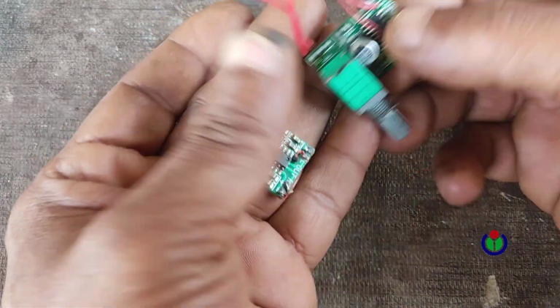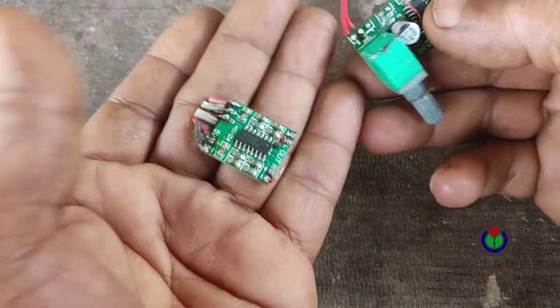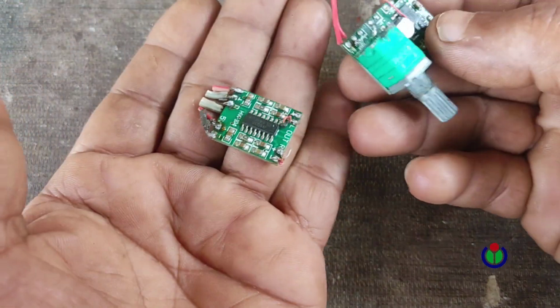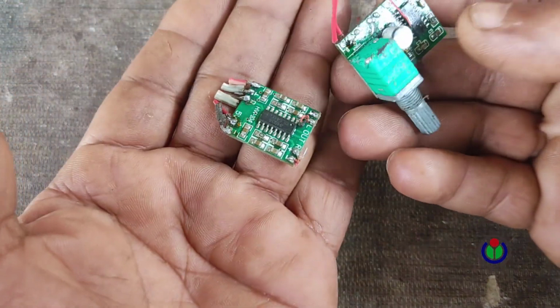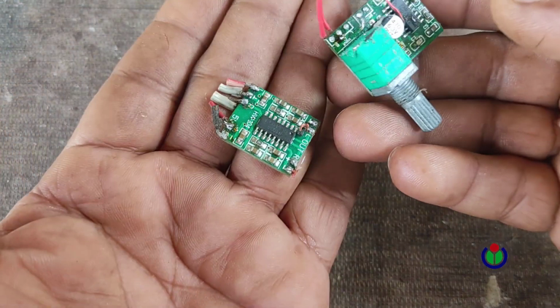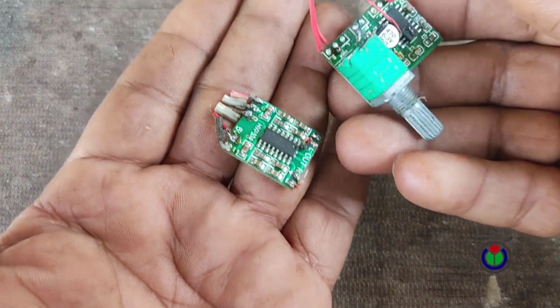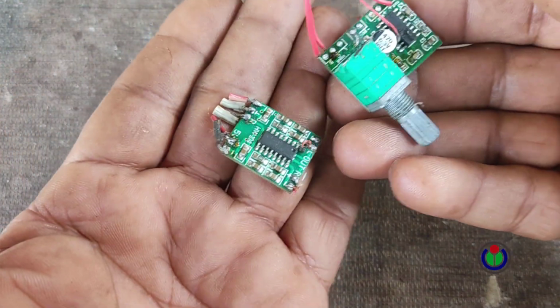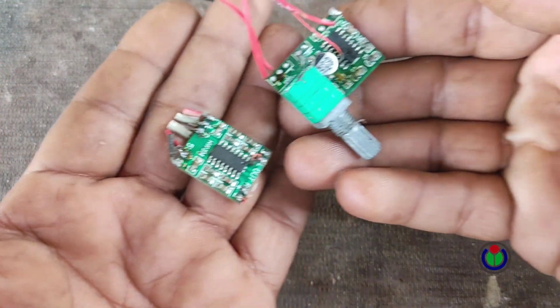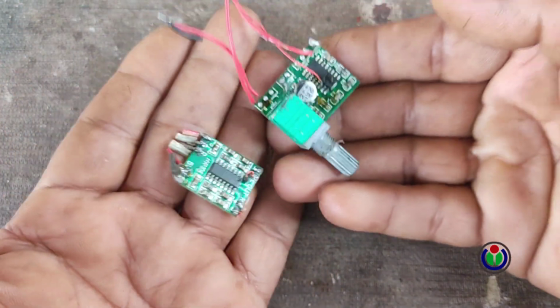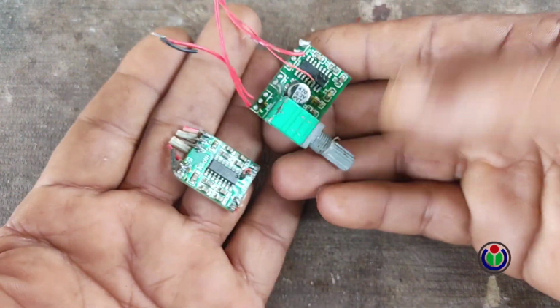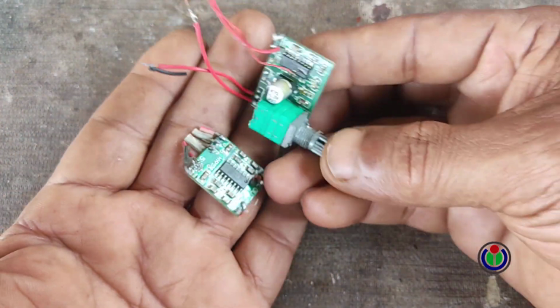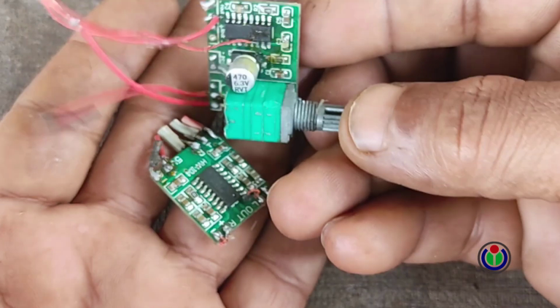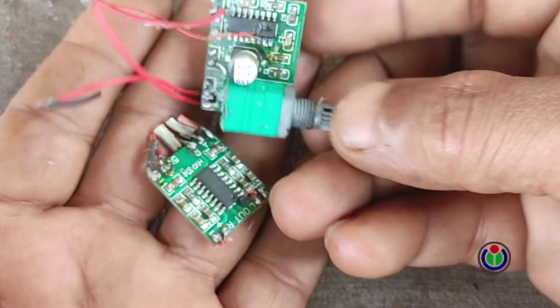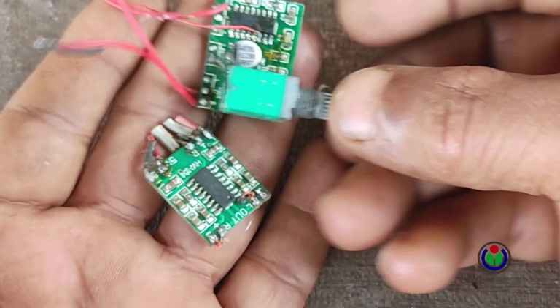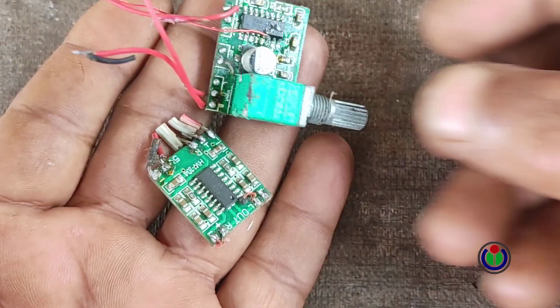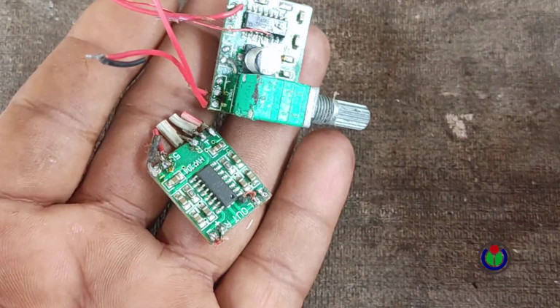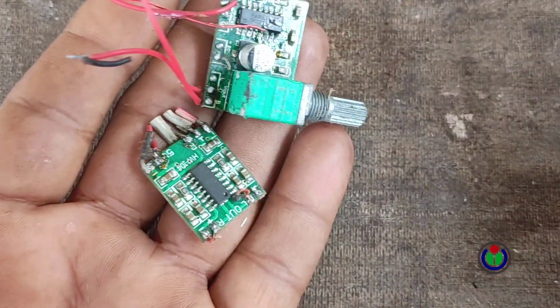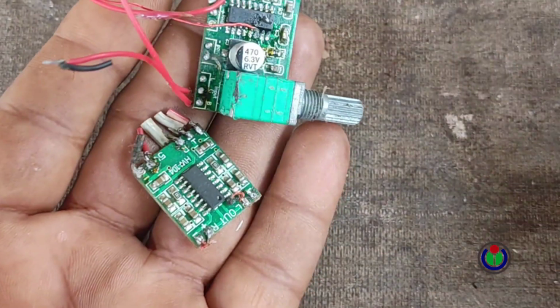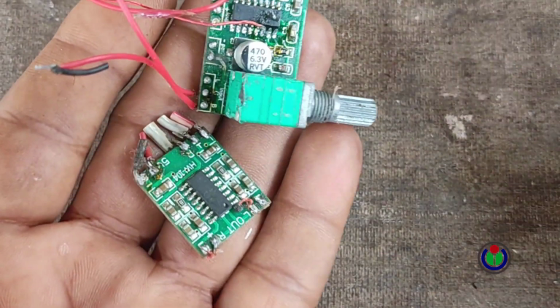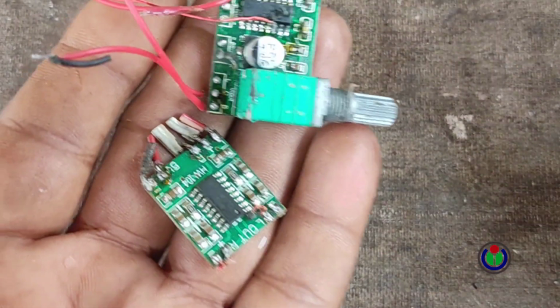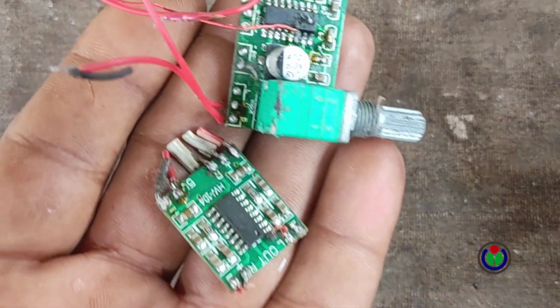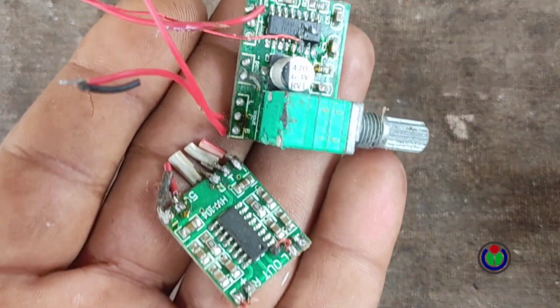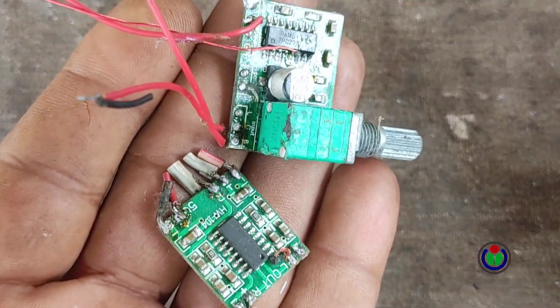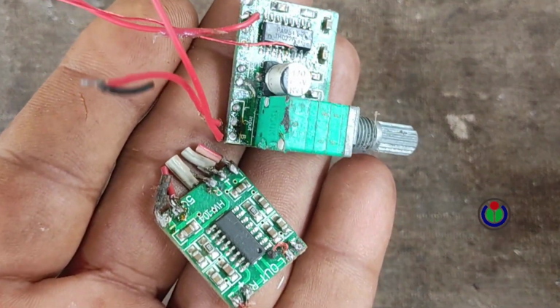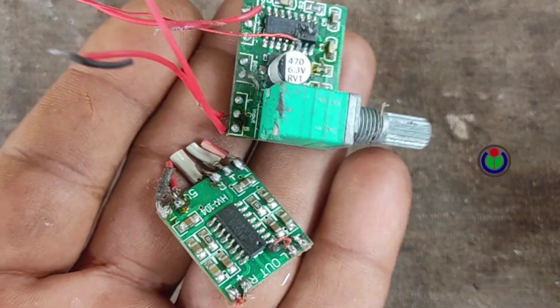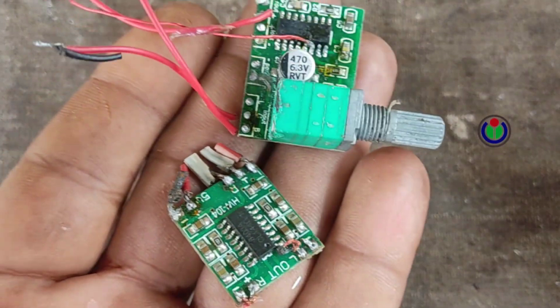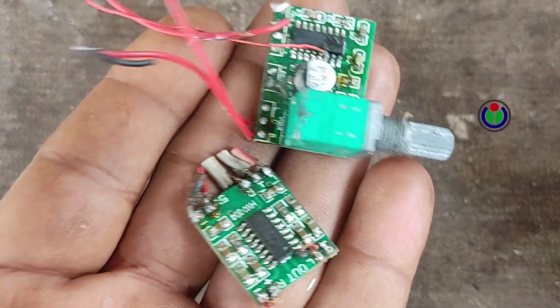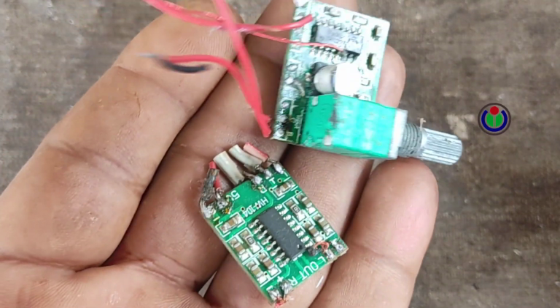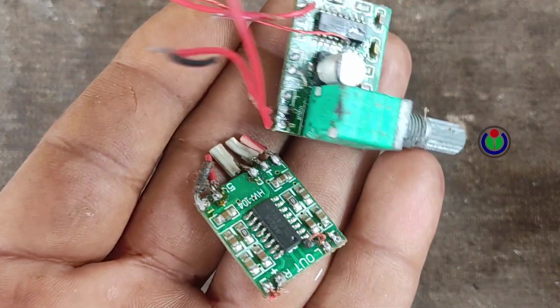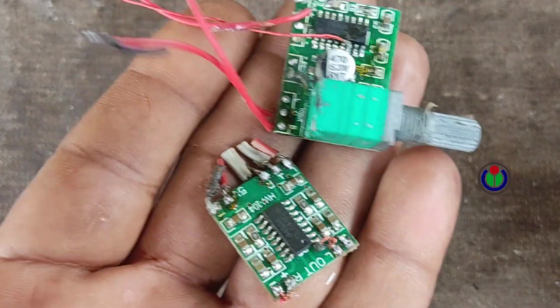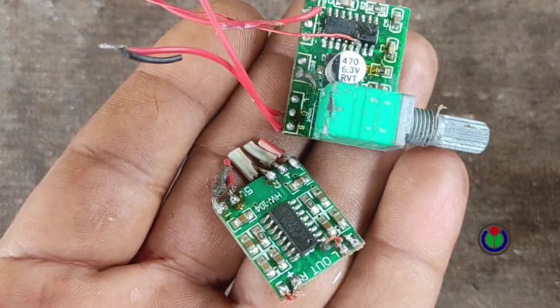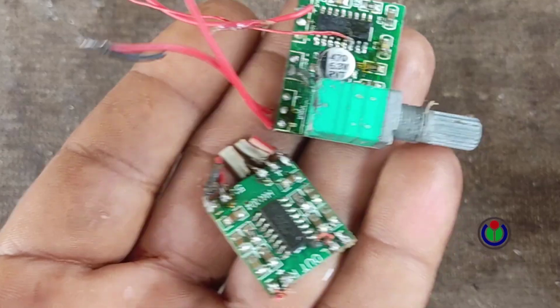Various such power amplifier modules are now available in electronics stores. I showed 2 more modules. These are known as PAM8403, 5 volt, 2 channel stereo audio amplifier.